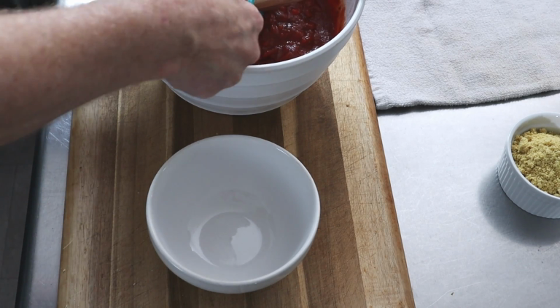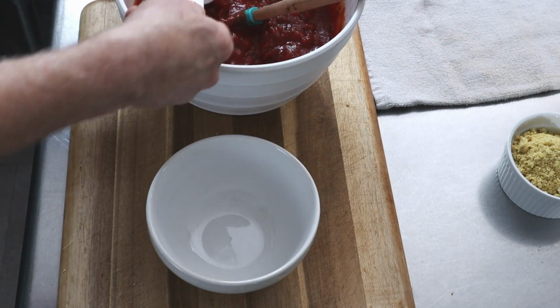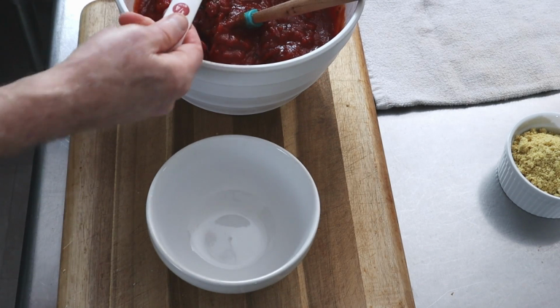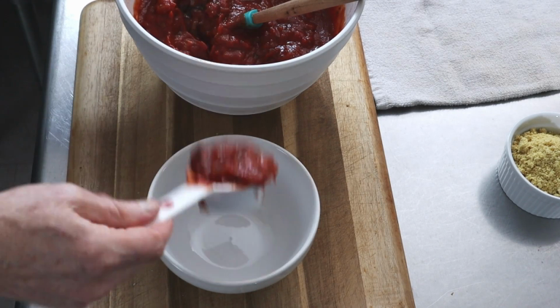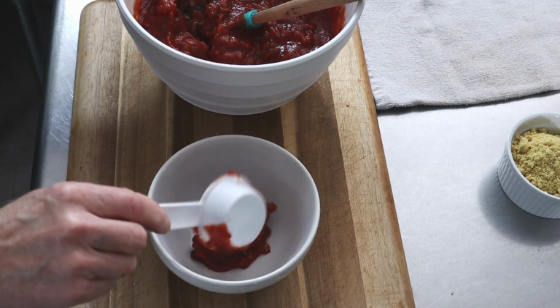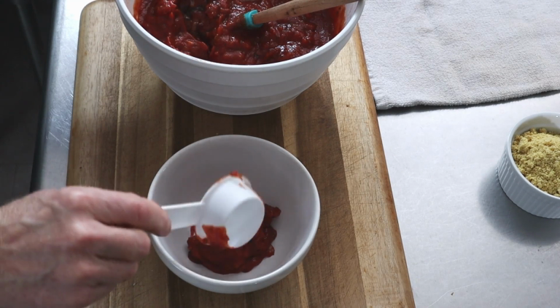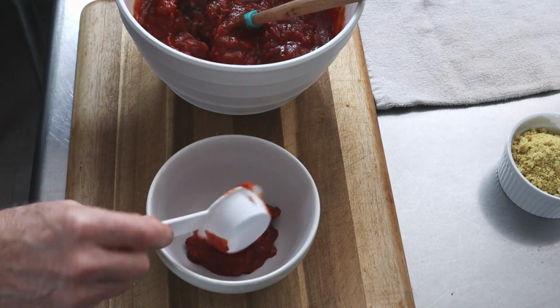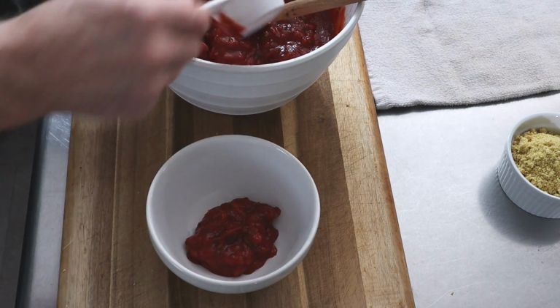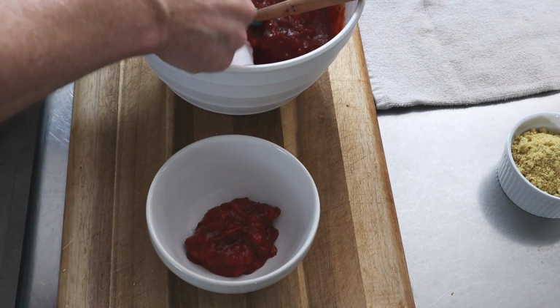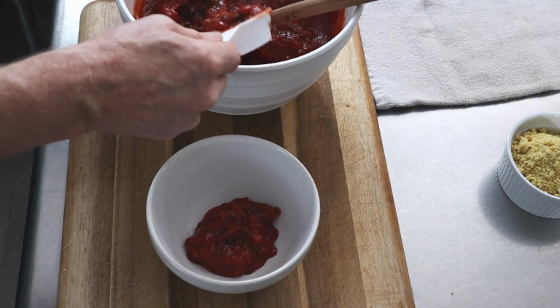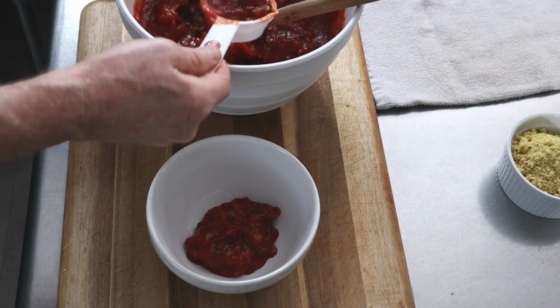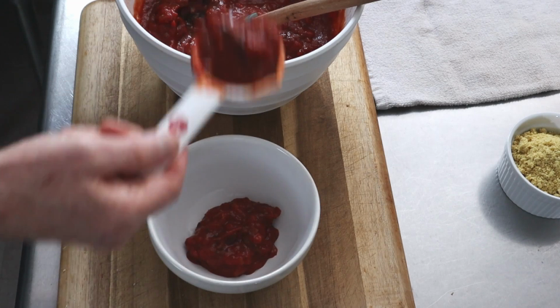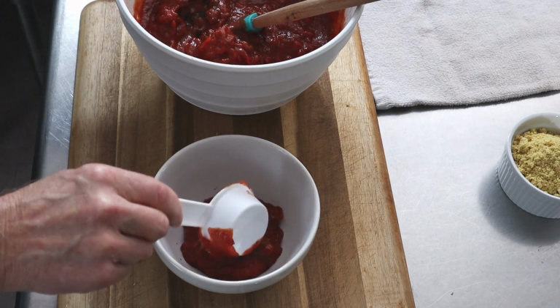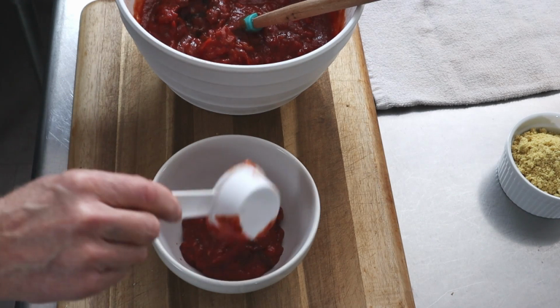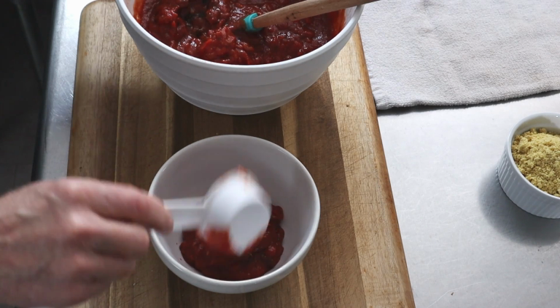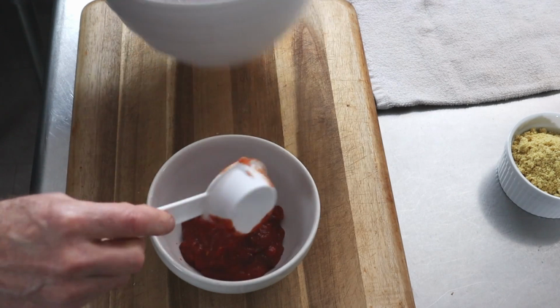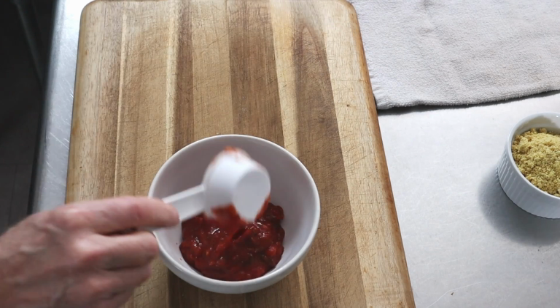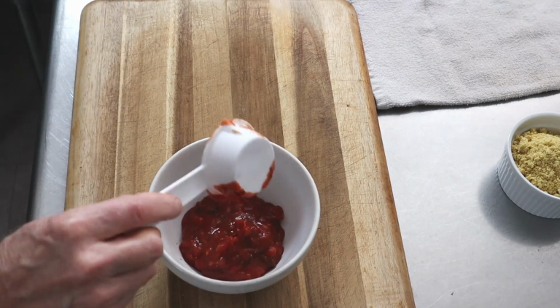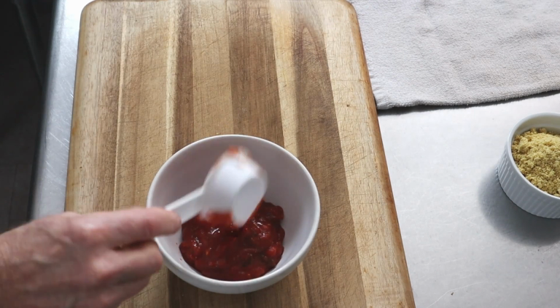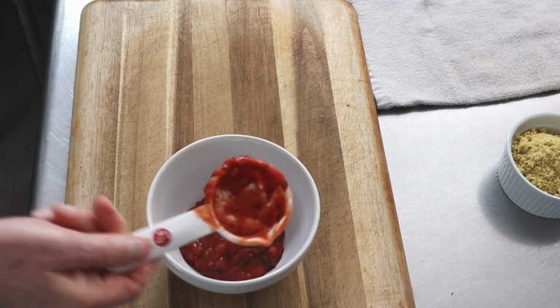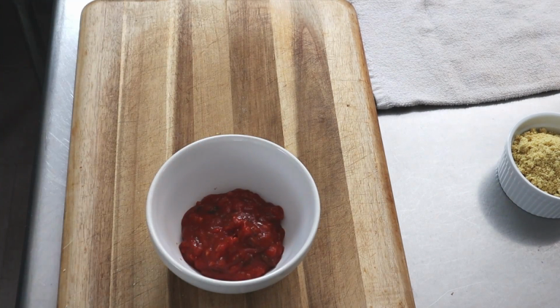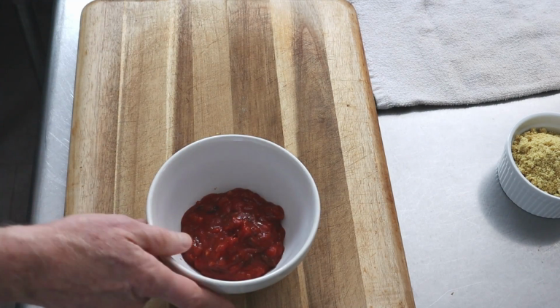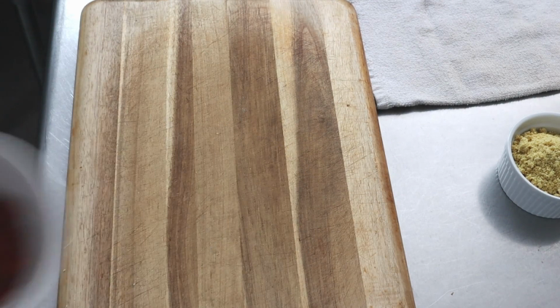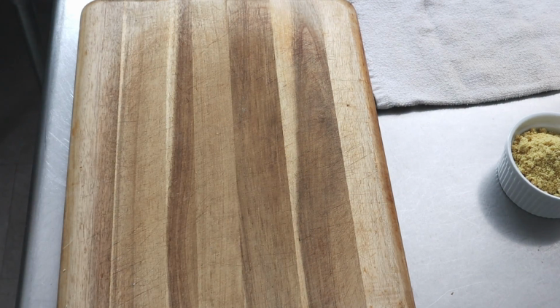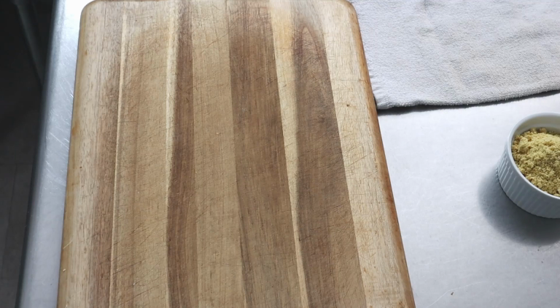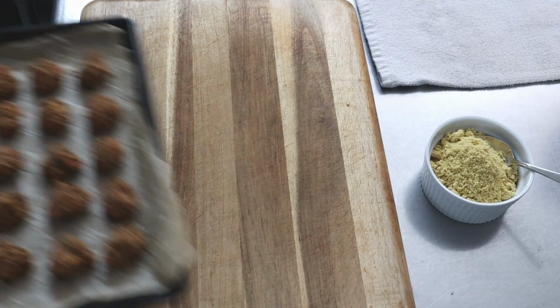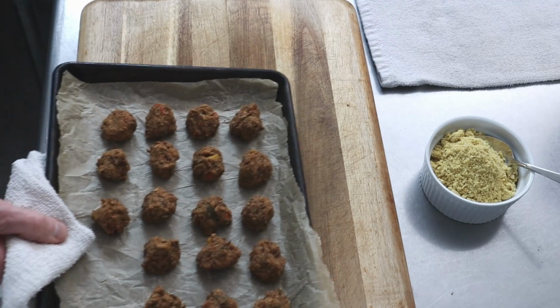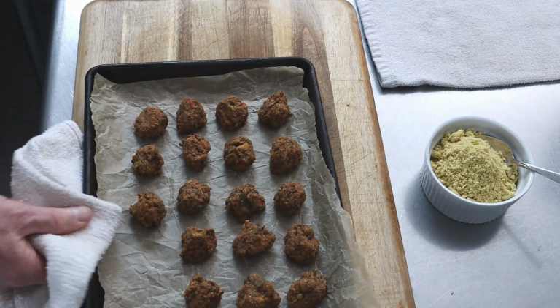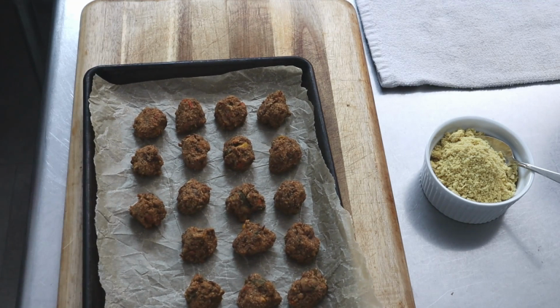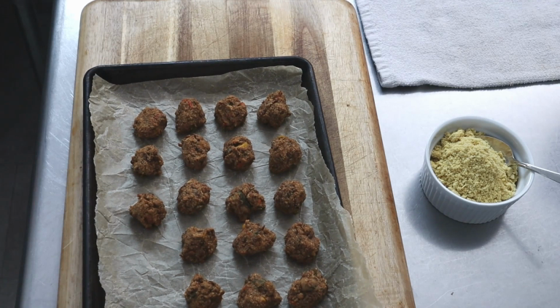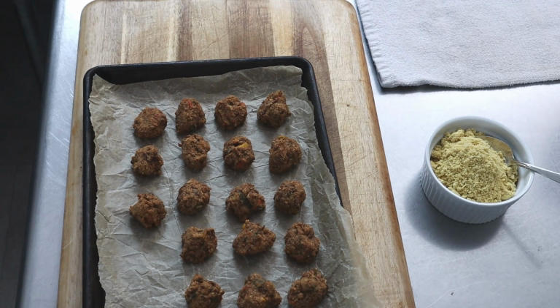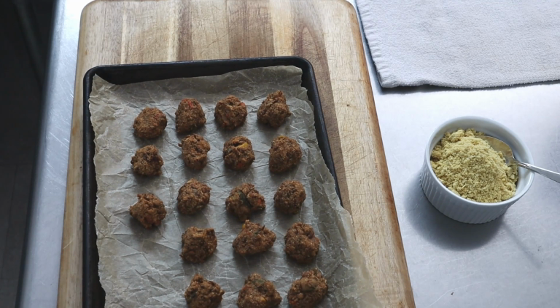This red sauce I had the other day is basically just a red sauce that I added more onions, some mushrooms, and garlic to, as well as basil and oregano. But any red sauce, even from a can or a jar, would work.